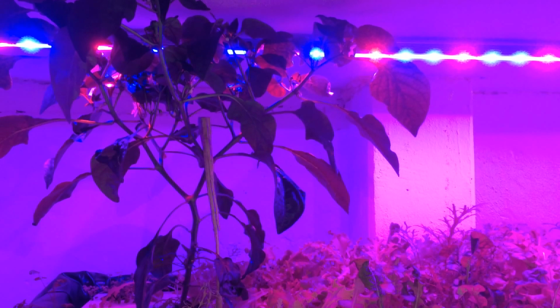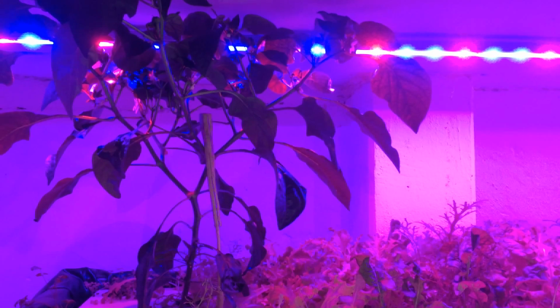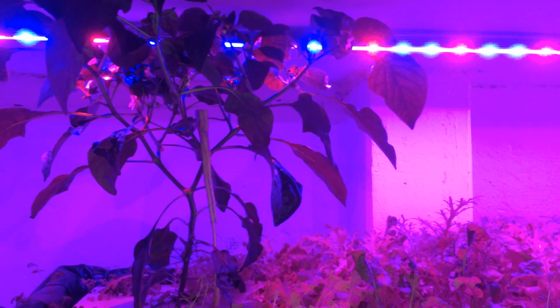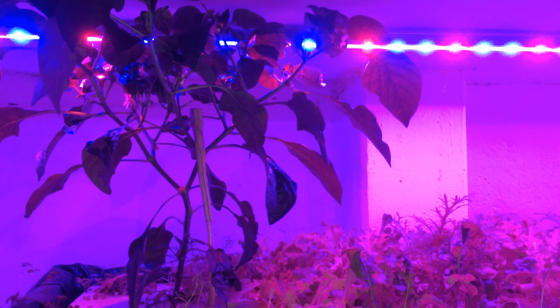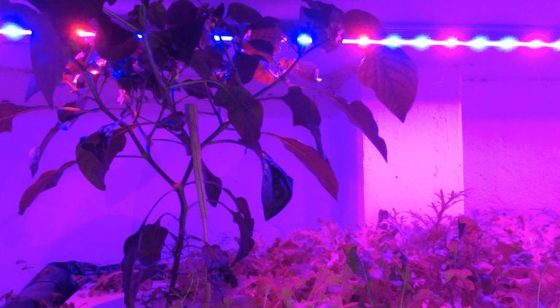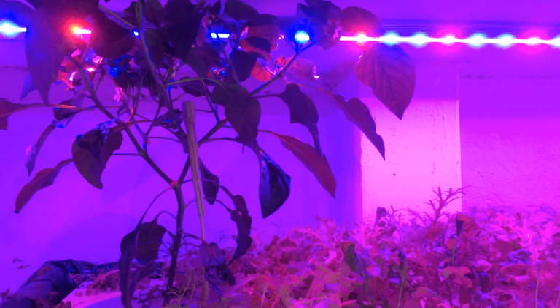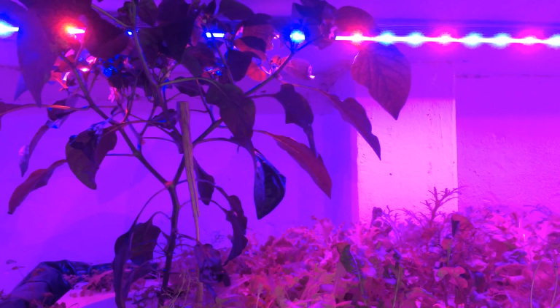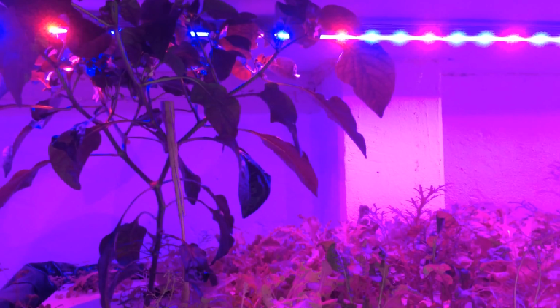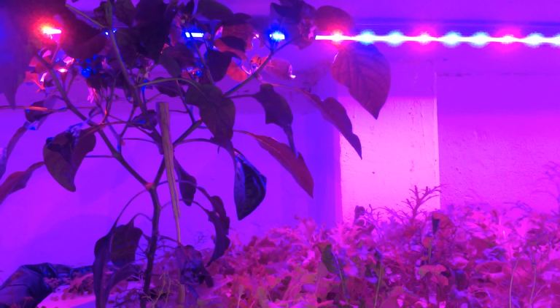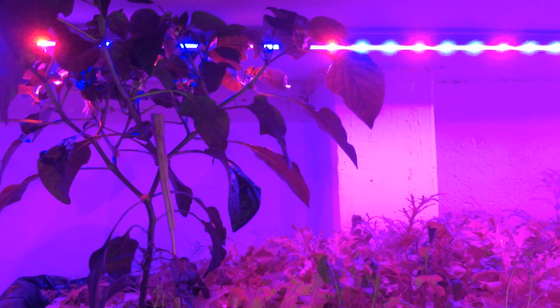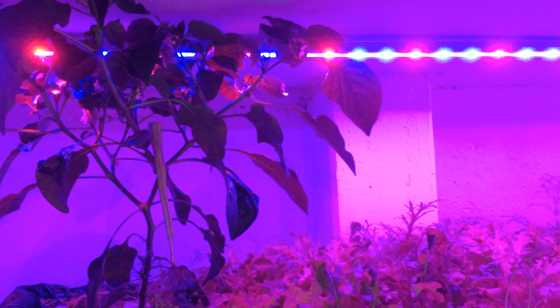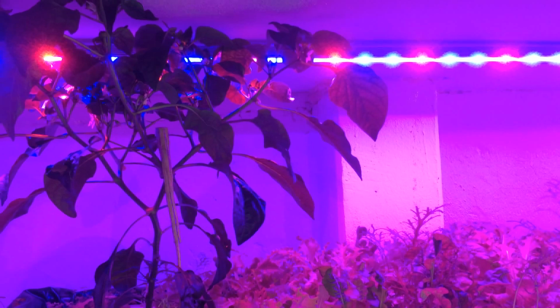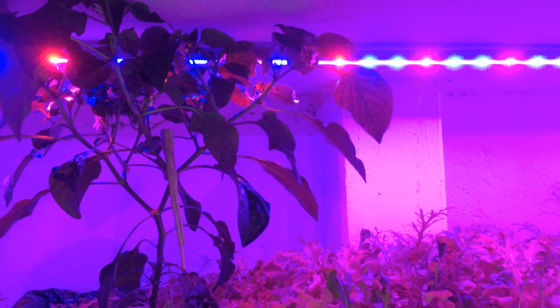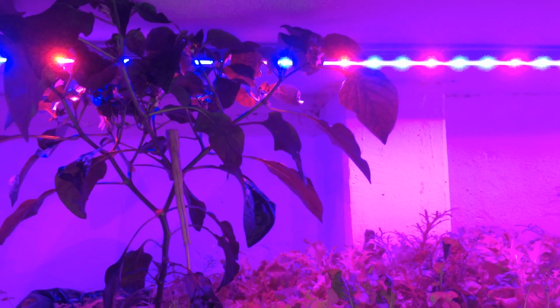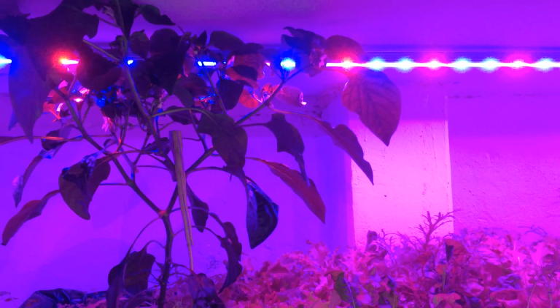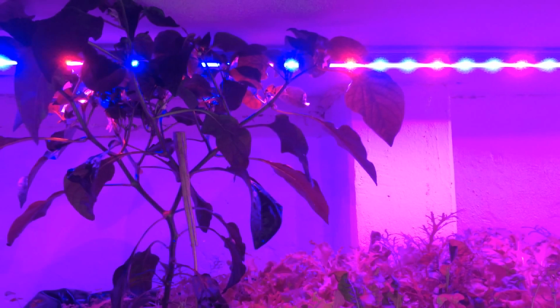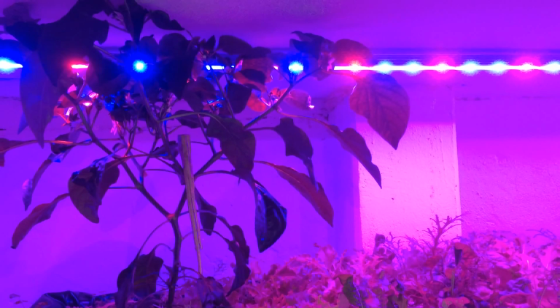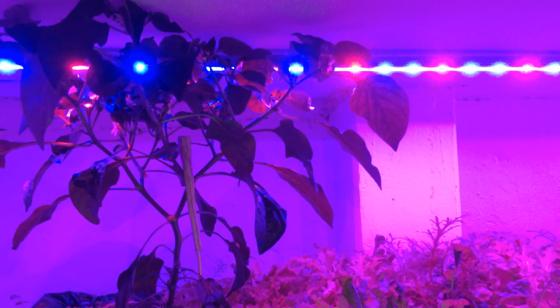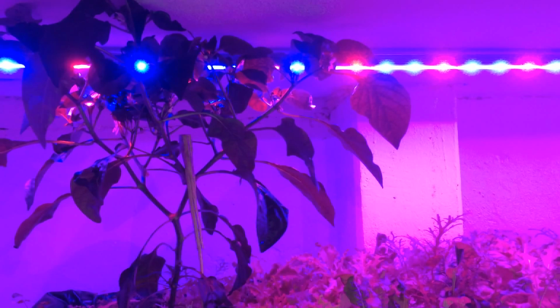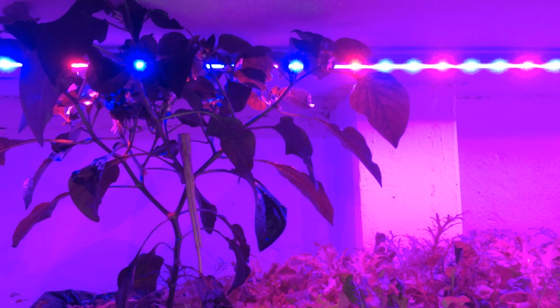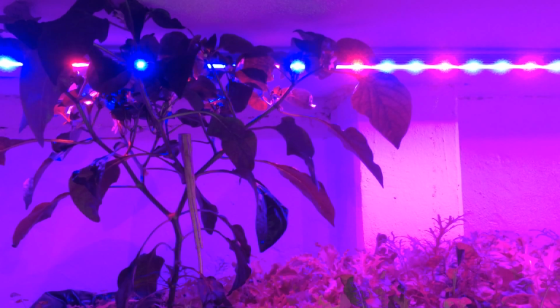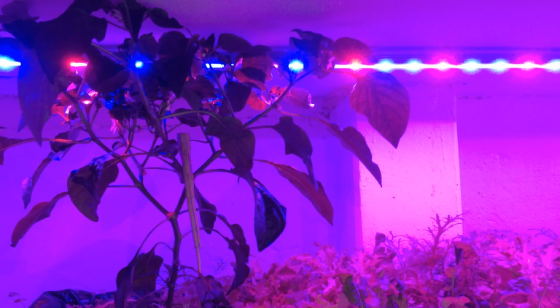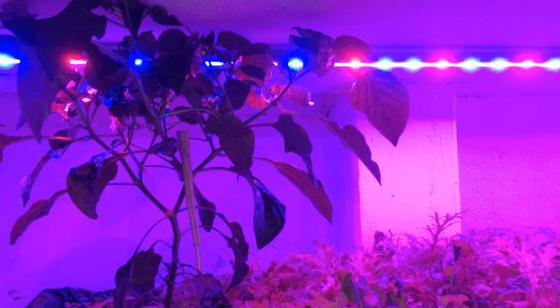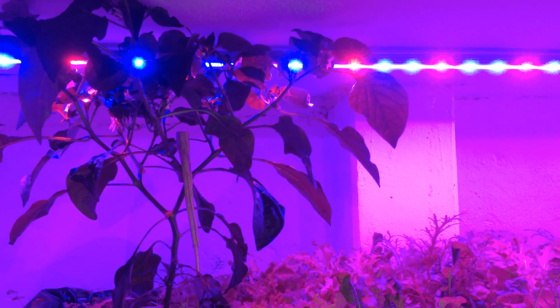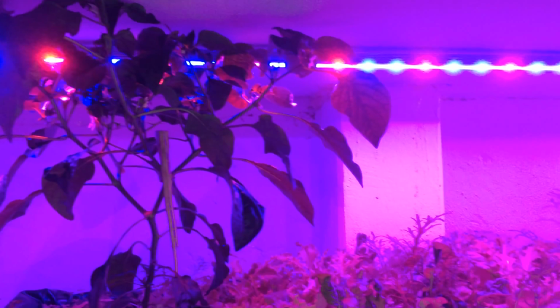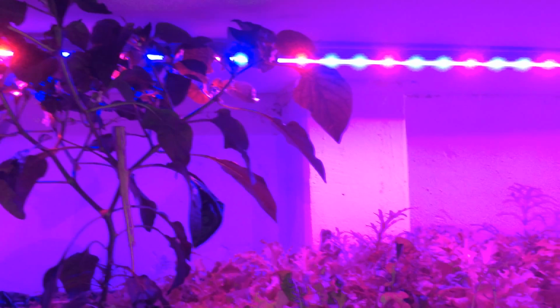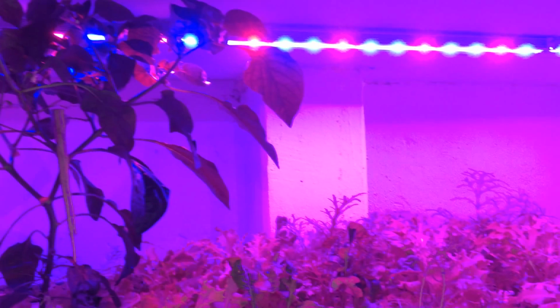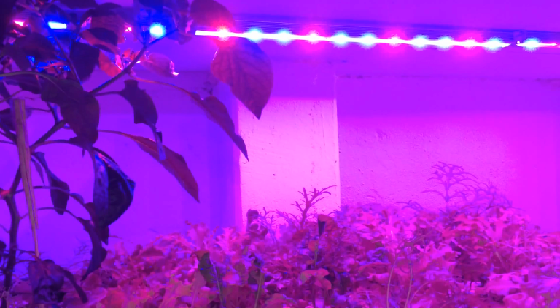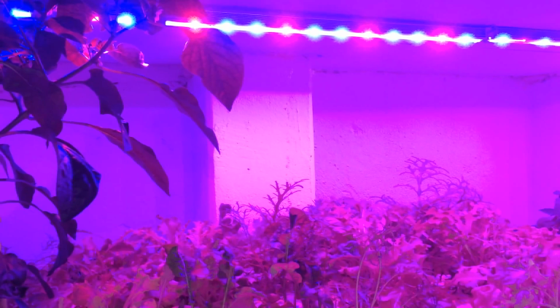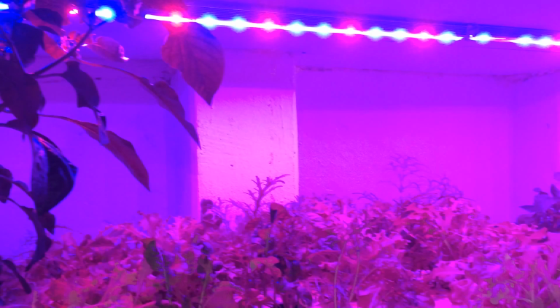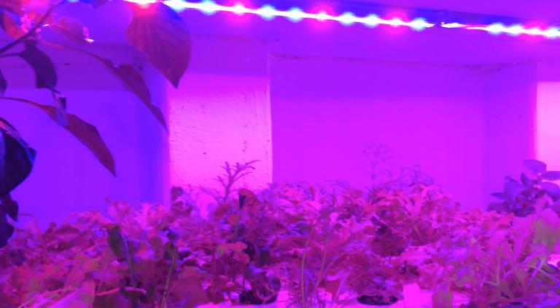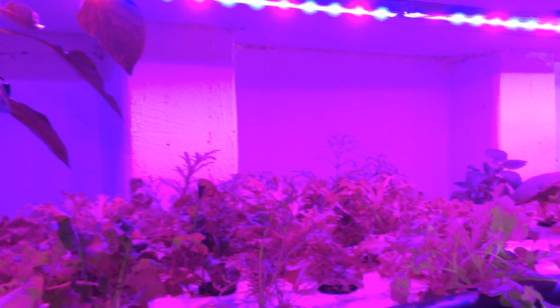Hey guys, welcome back to Aquaponic Gardens. We're indoors today. Spring is still not here — it's spring but it's still freezing outside. I'm going to do a quick update on my indoor system.